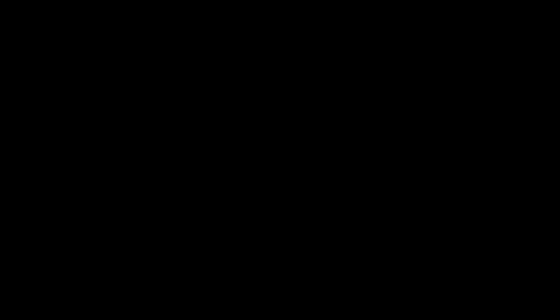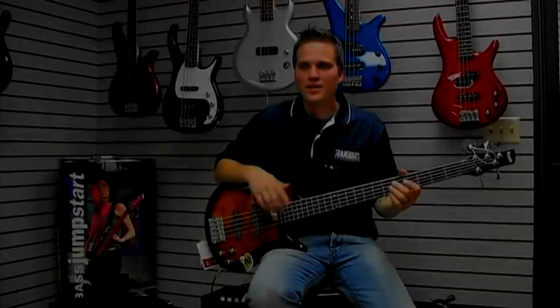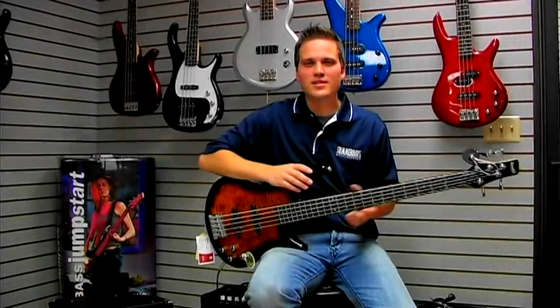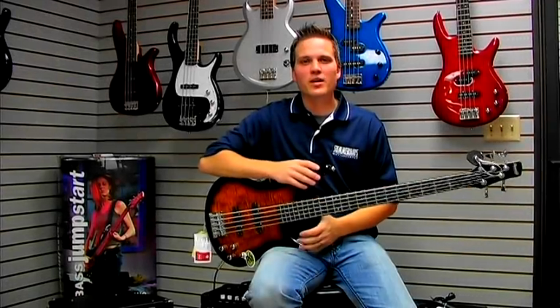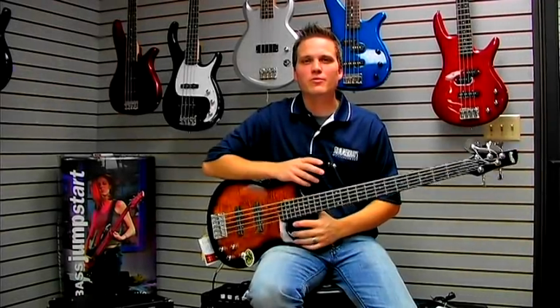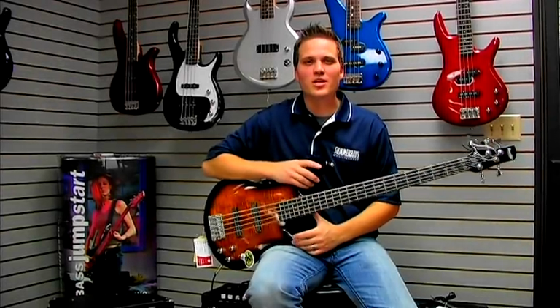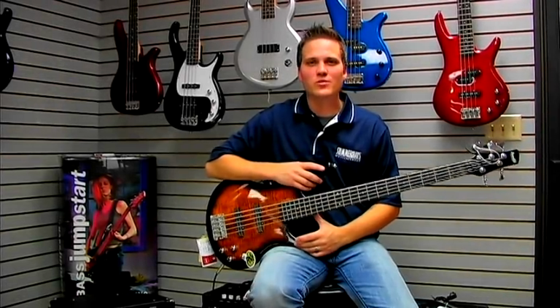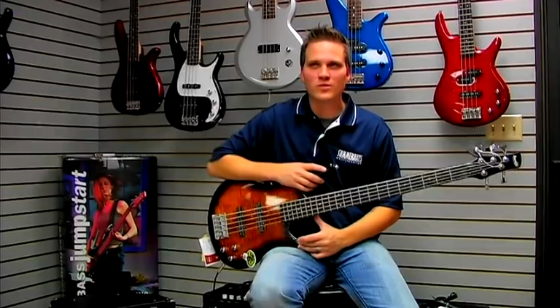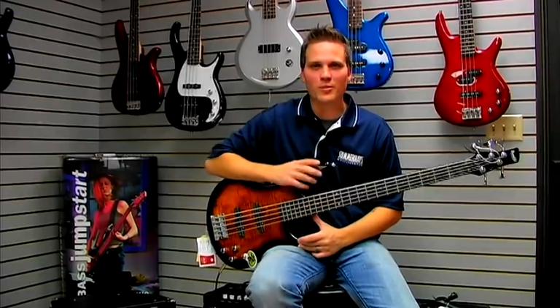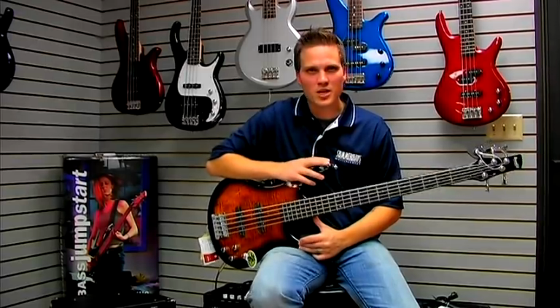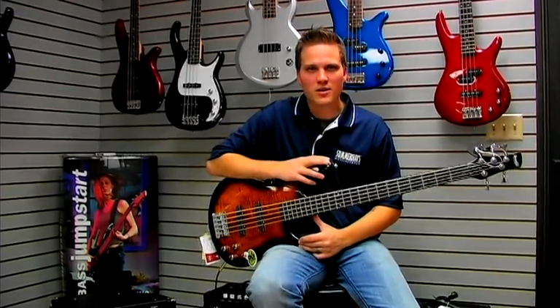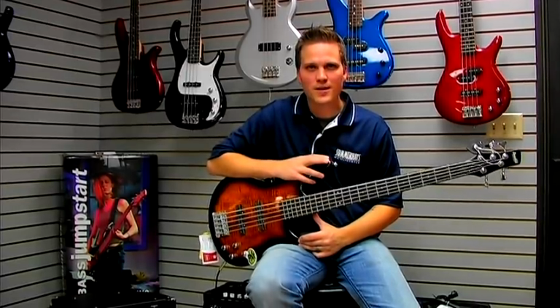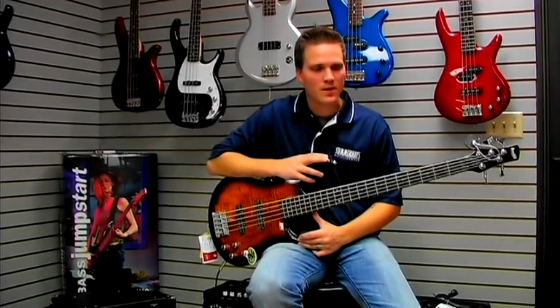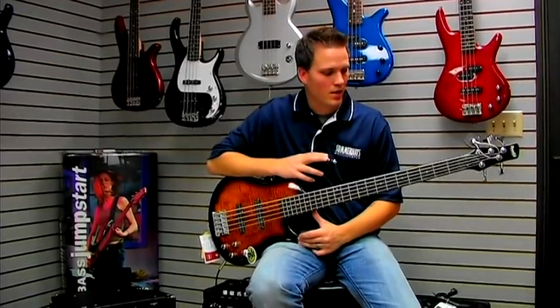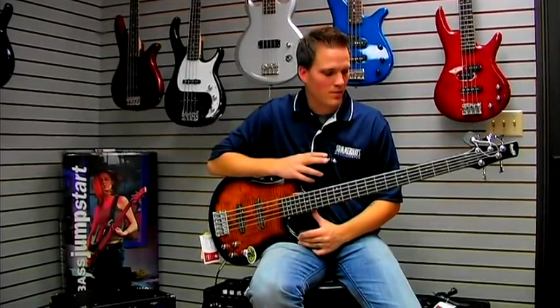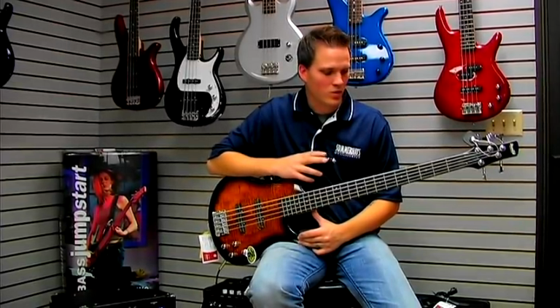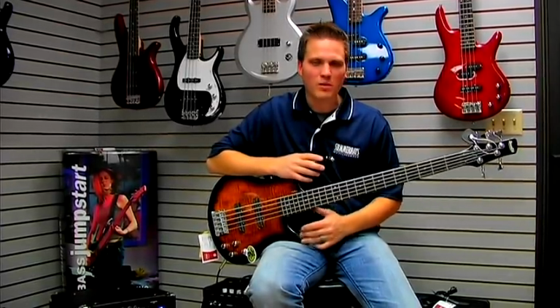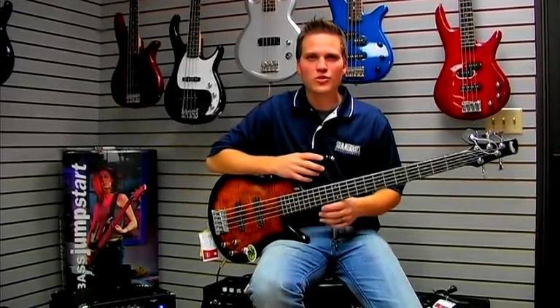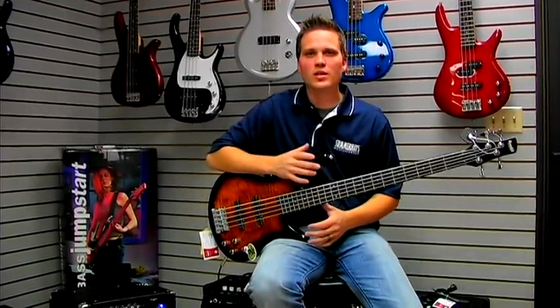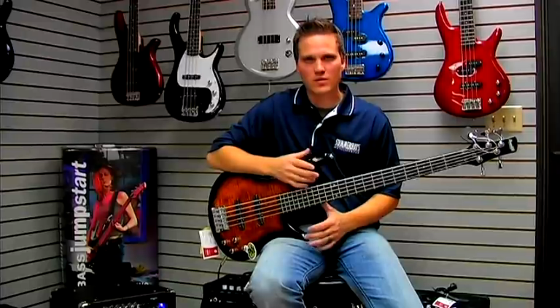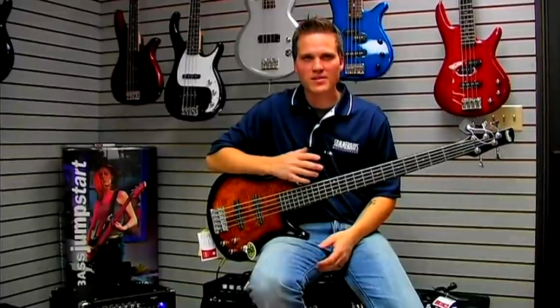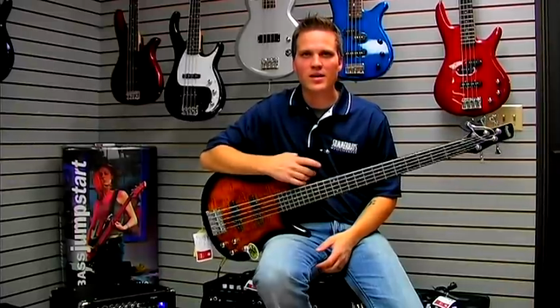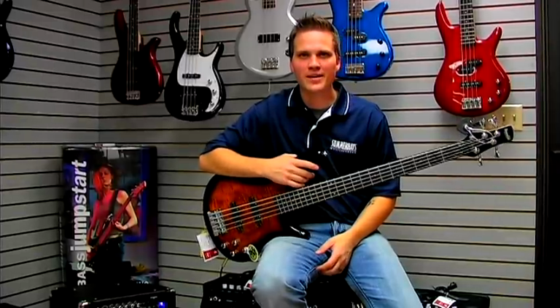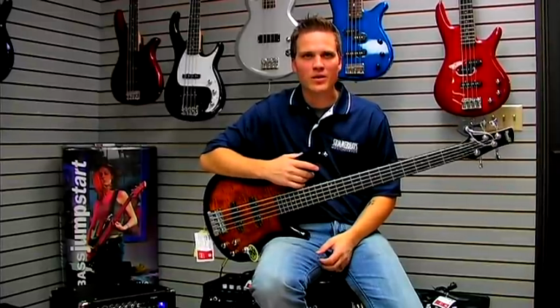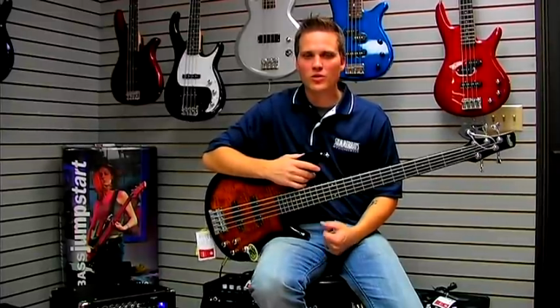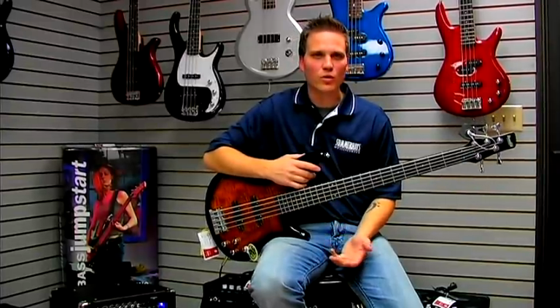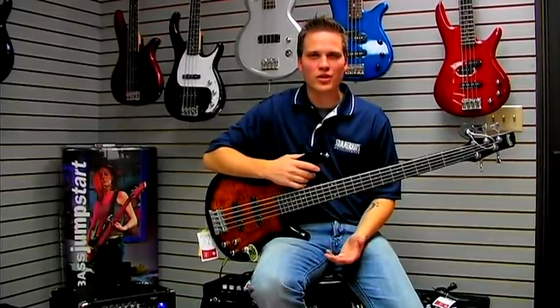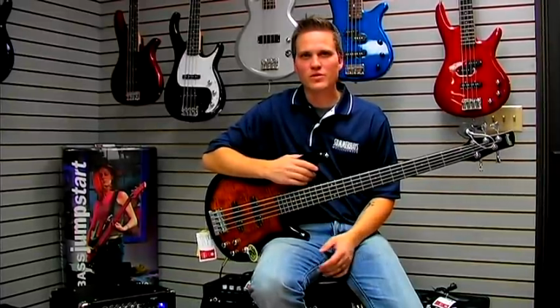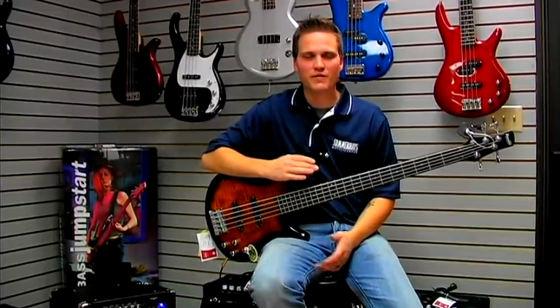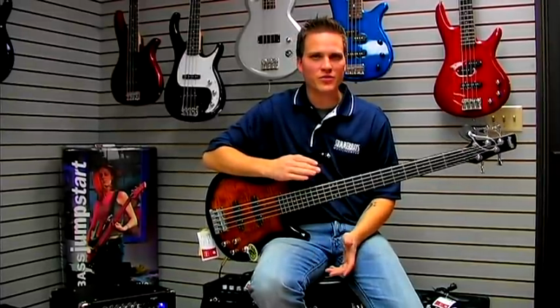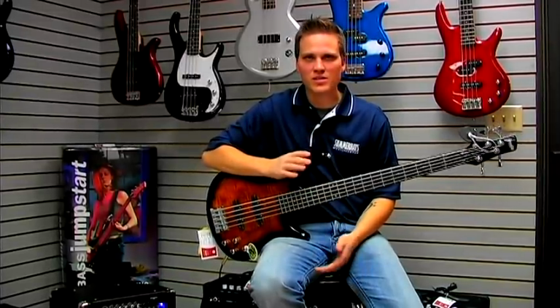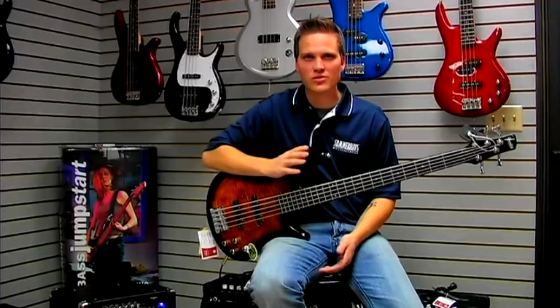Hi, this is Steve Bauman from Summer Hayes Music. We're talking about the bass guitar today — specifically about tuning the bass and tuning a four-string versus a five-string or a six-string.